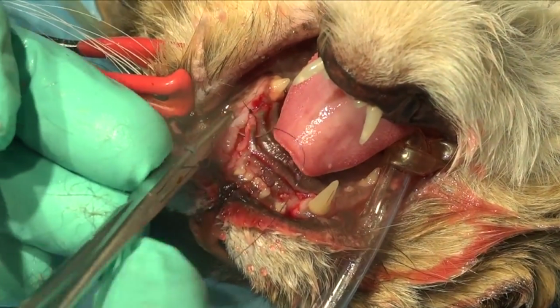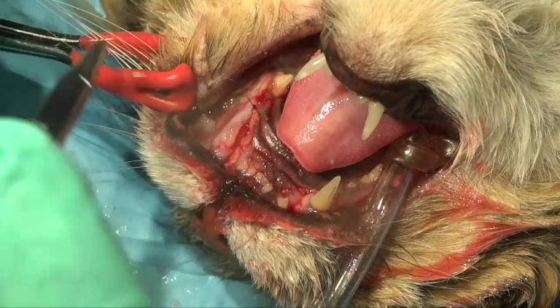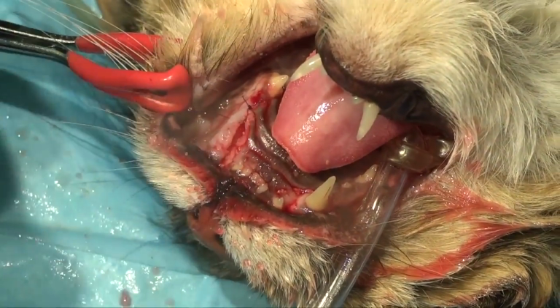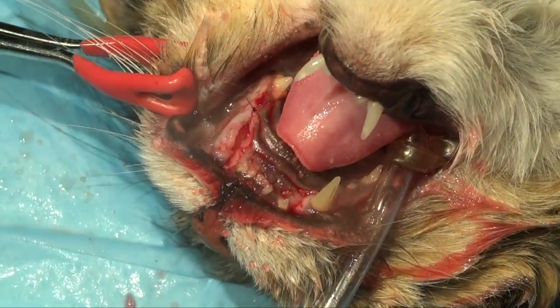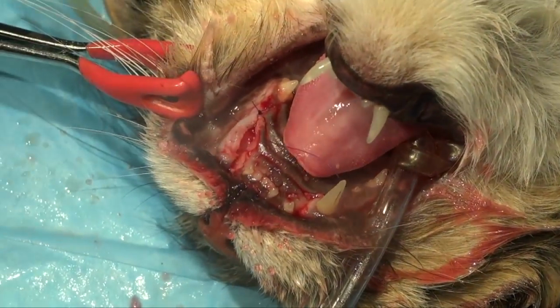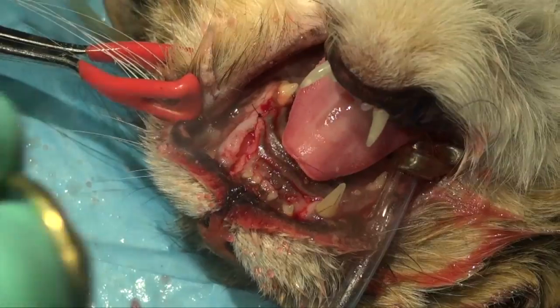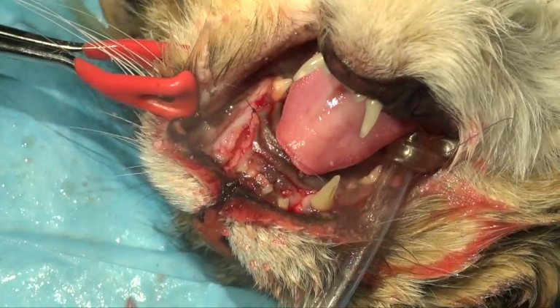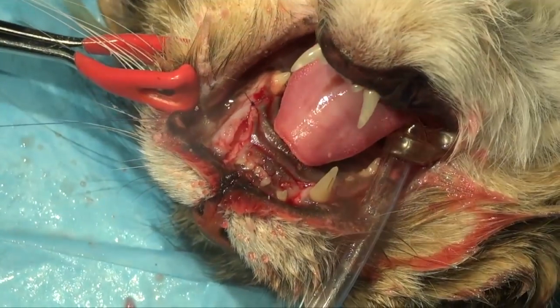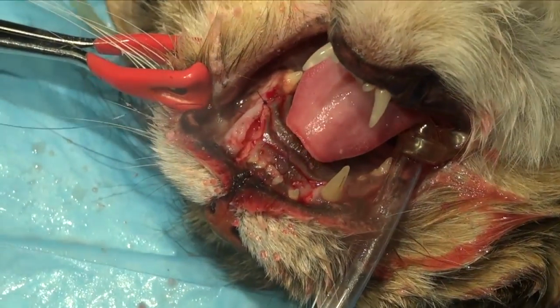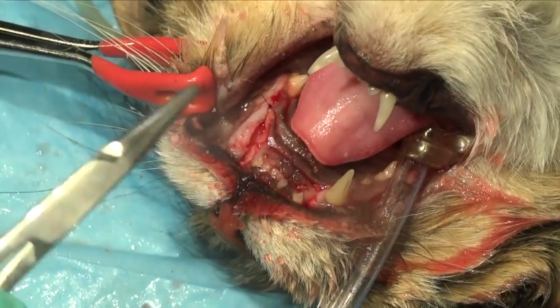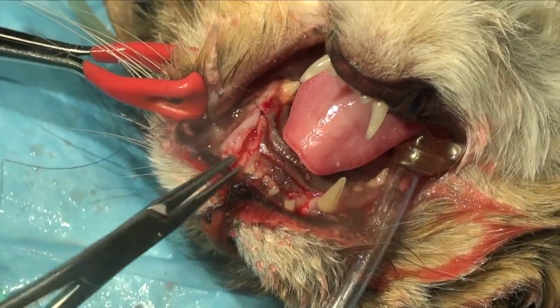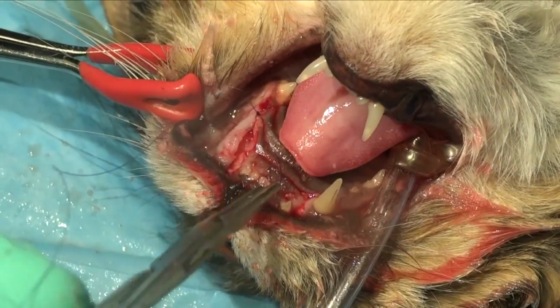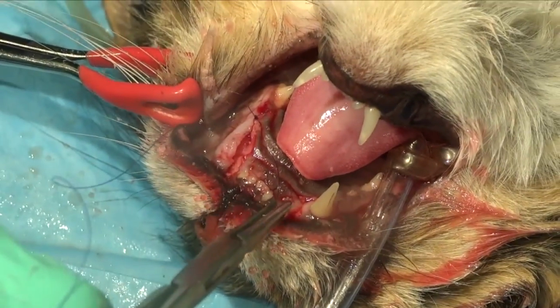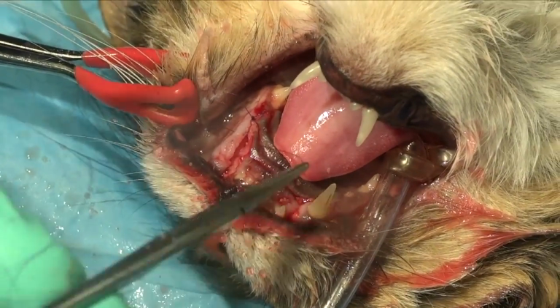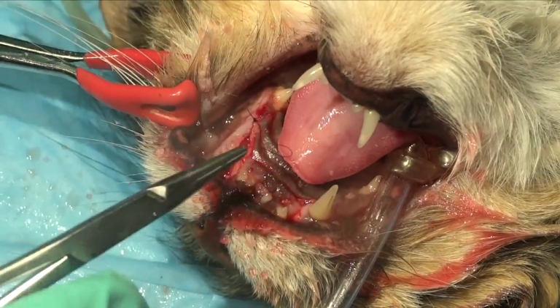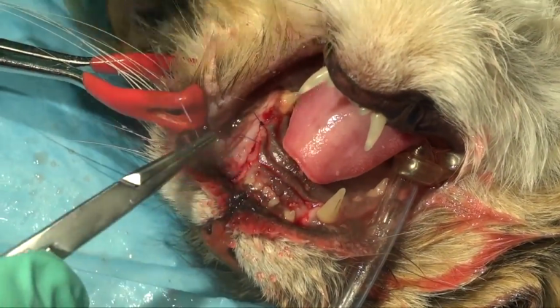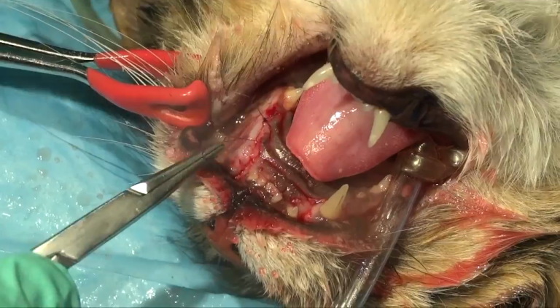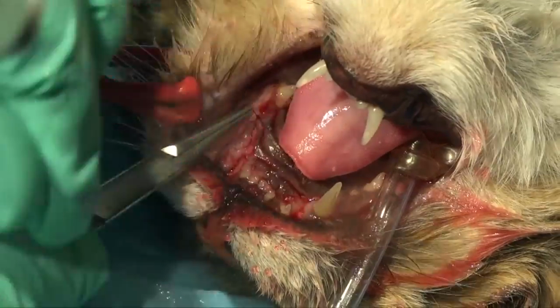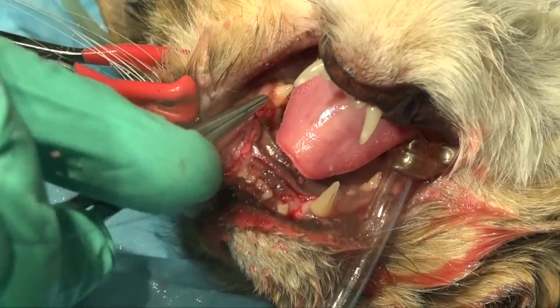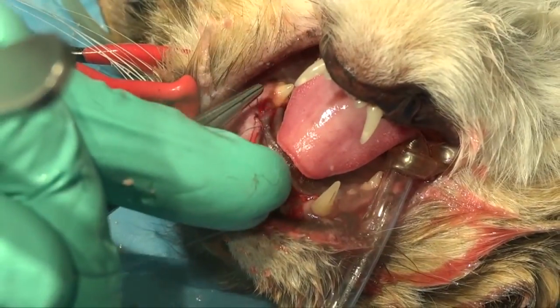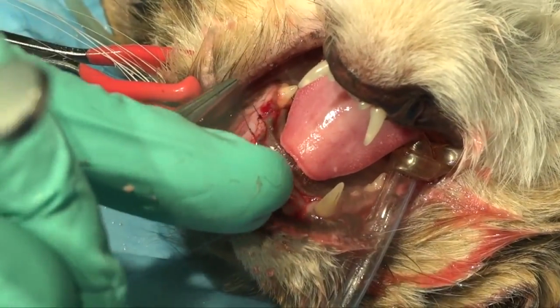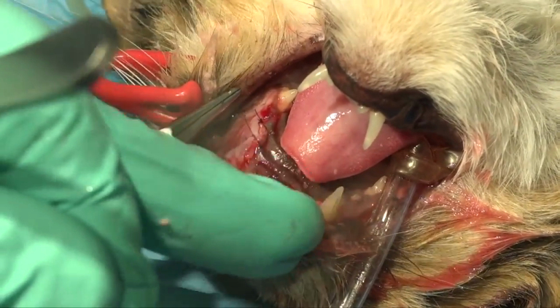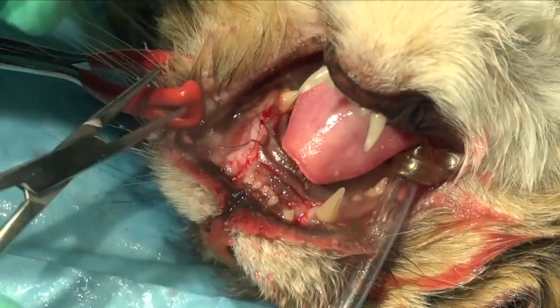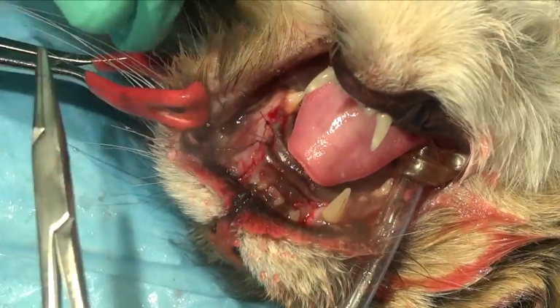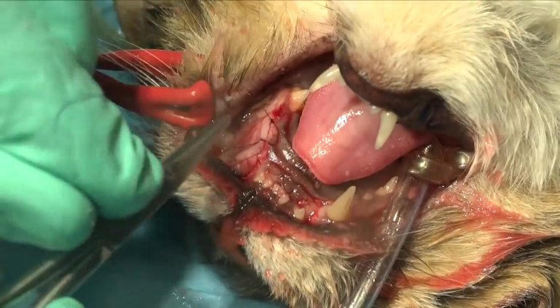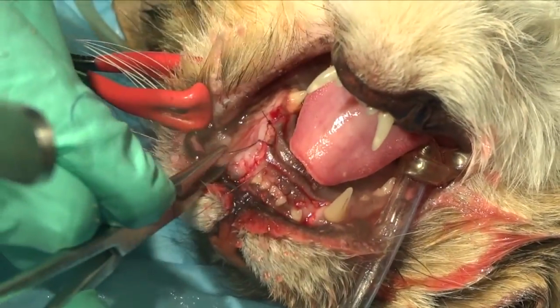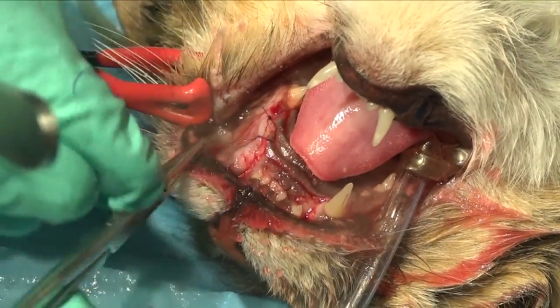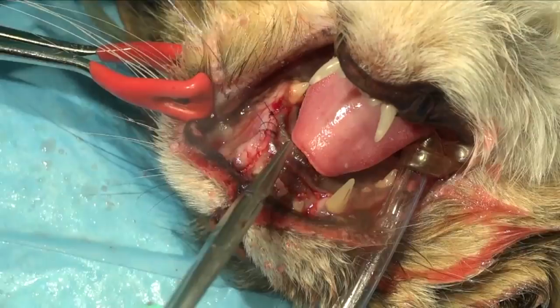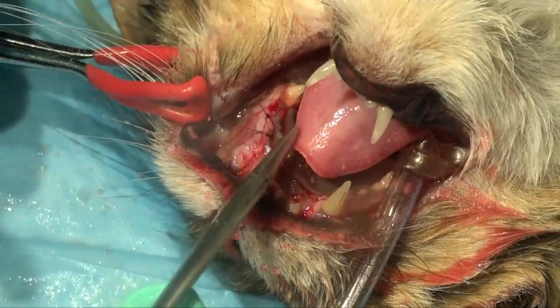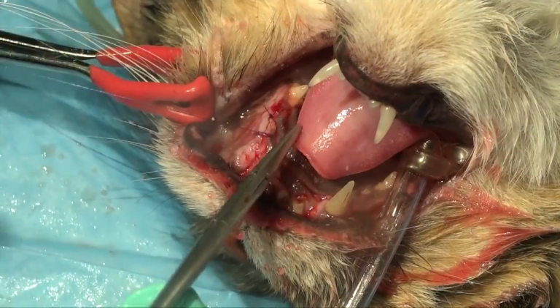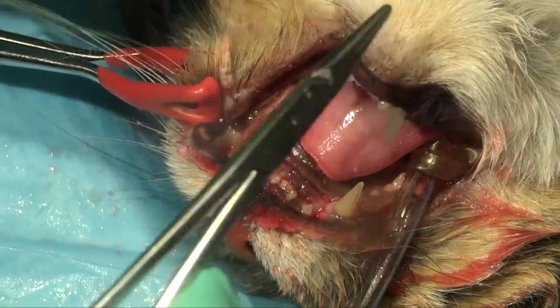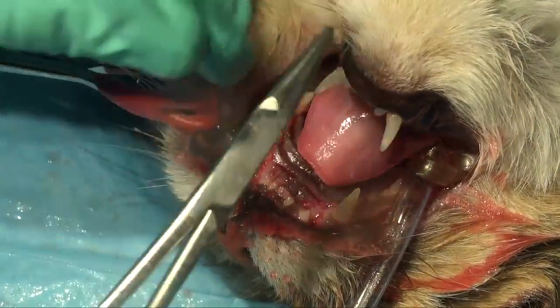We keep our patients very light throughout the entire procedure. We always do nerve blocks. We like to have a palpebral reflex and a swallowing reflex during the procedure, and very often we're able to achieve that.